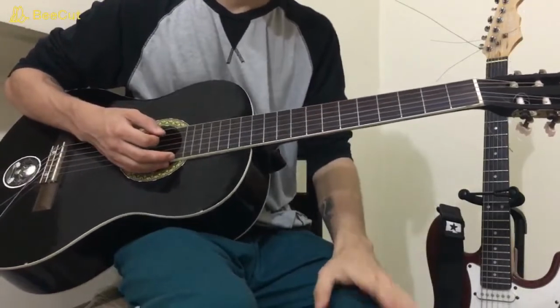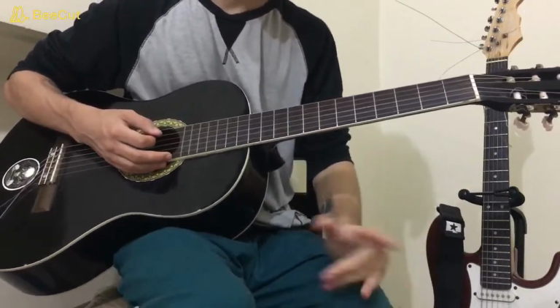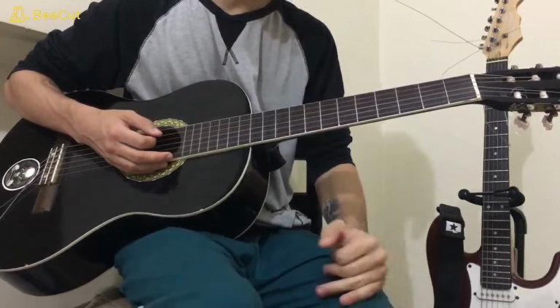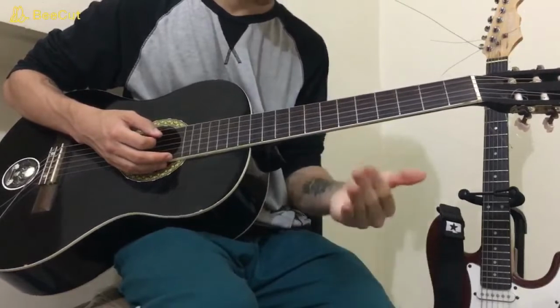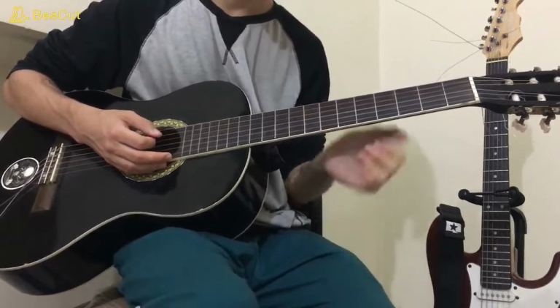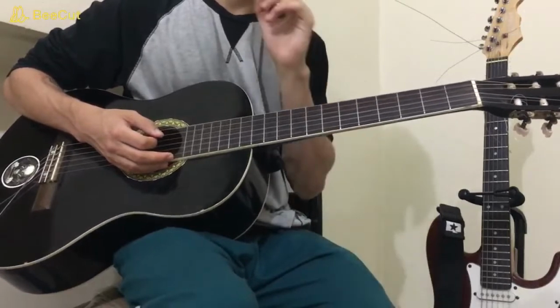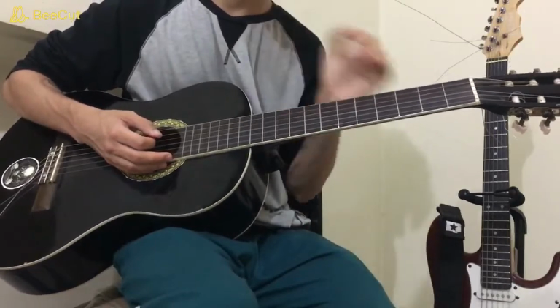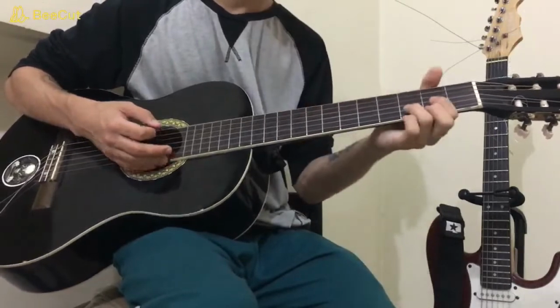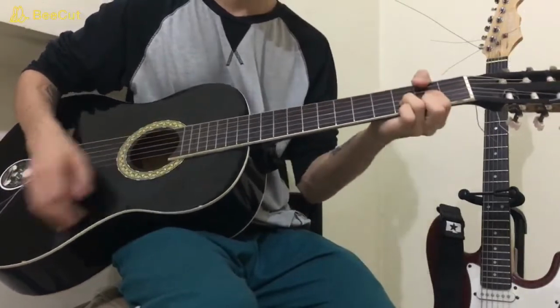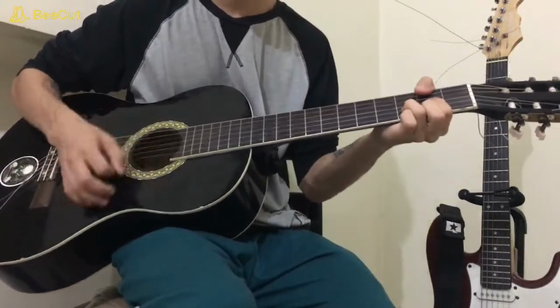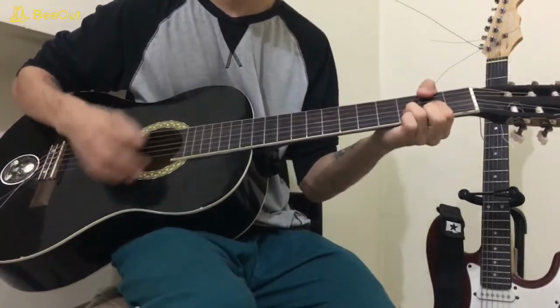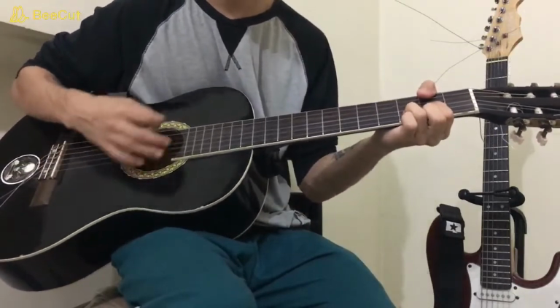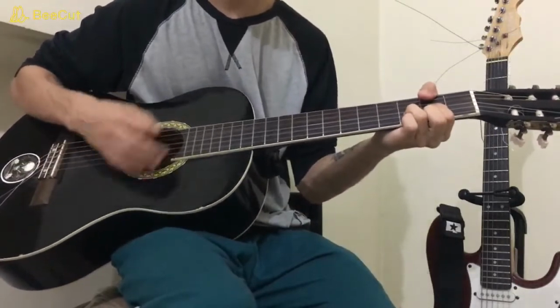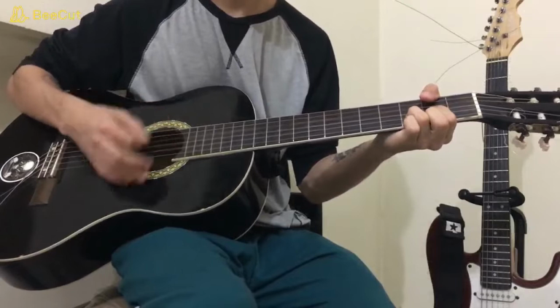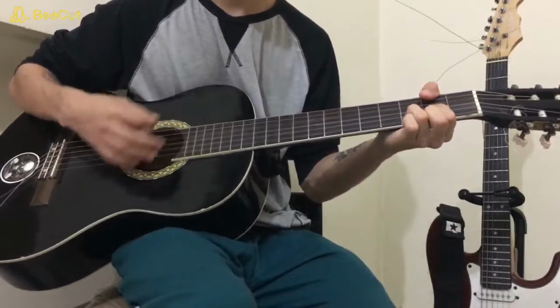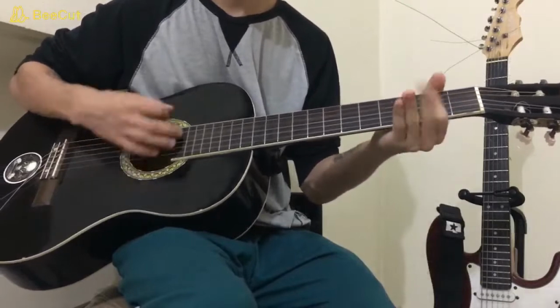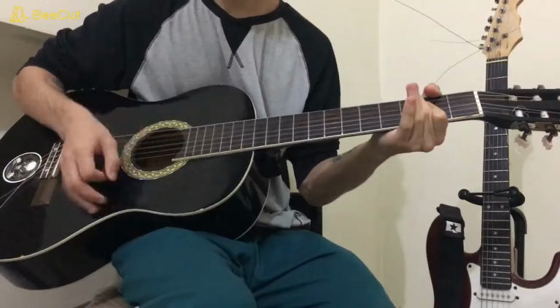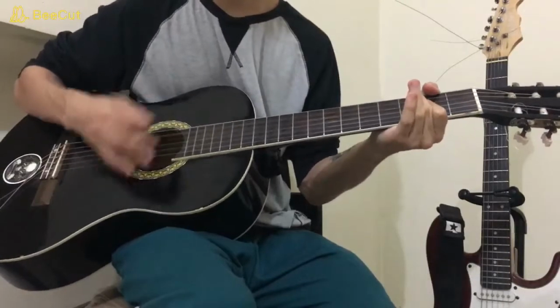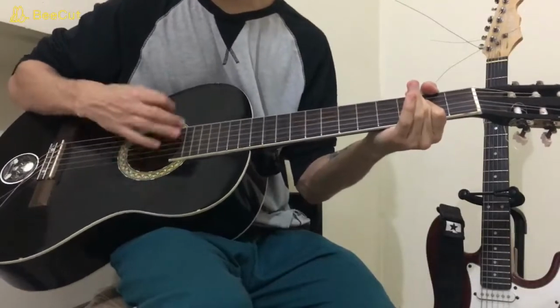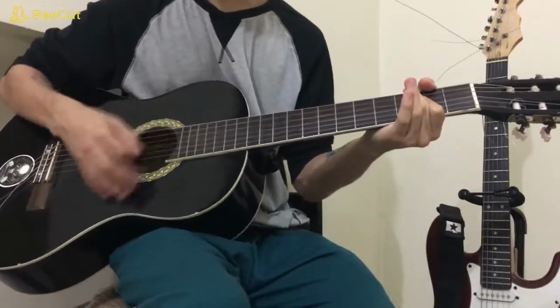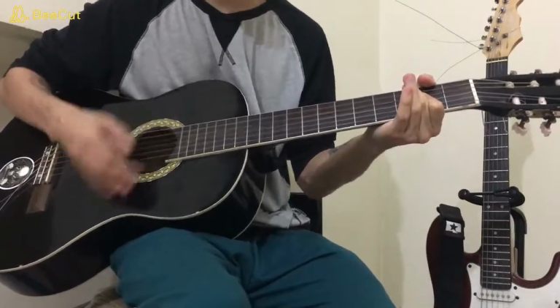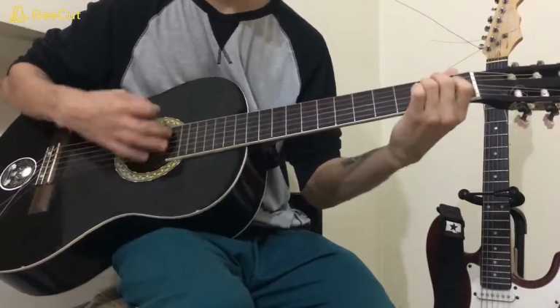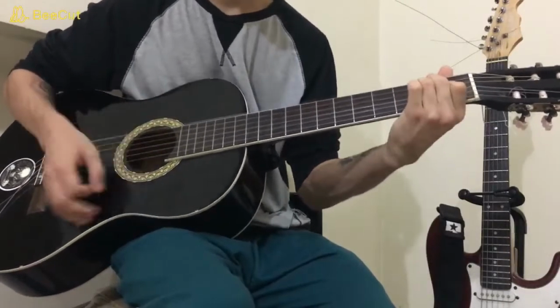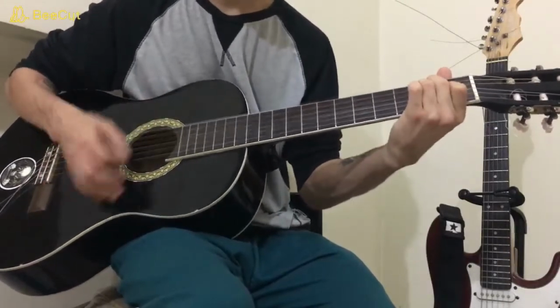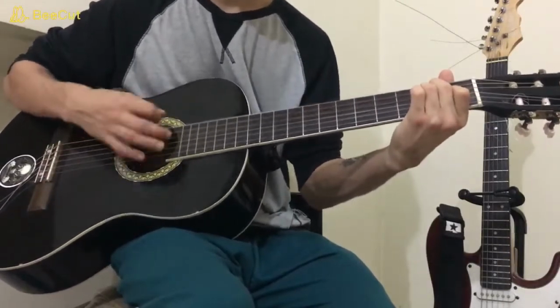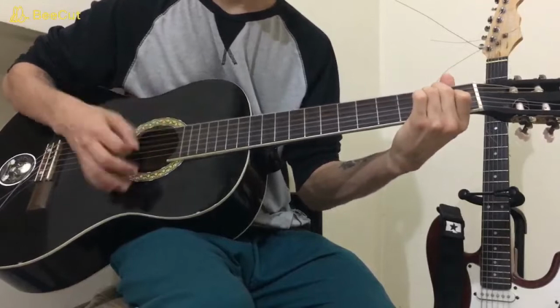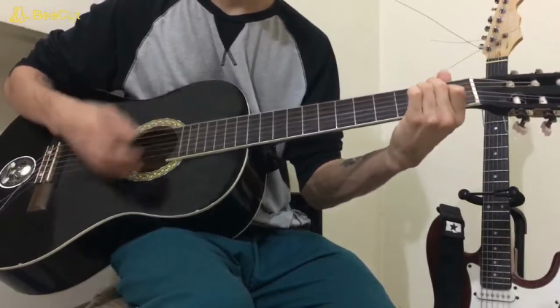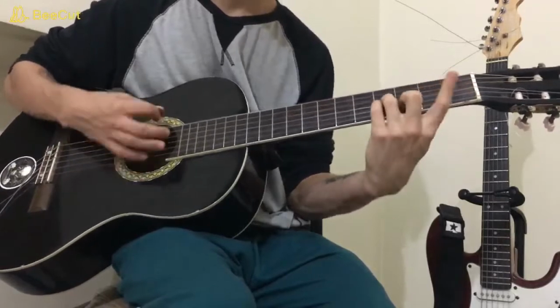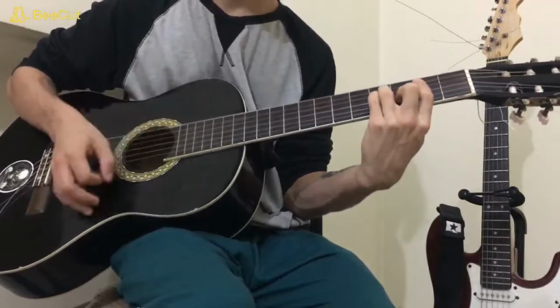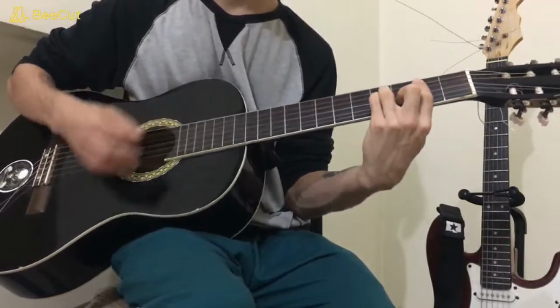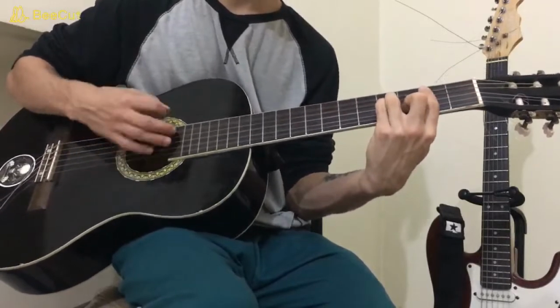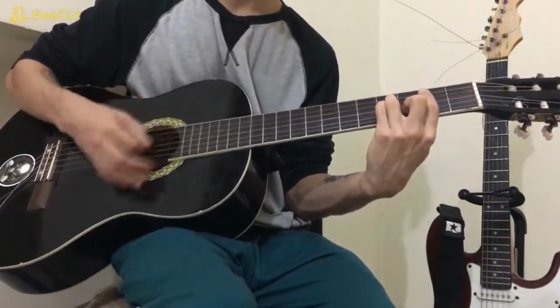The chorus is going to be D, A major, E major, and B minor. You just repeat that.